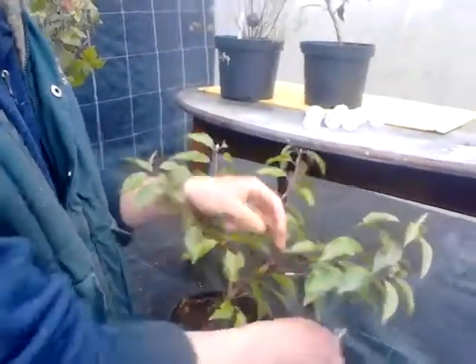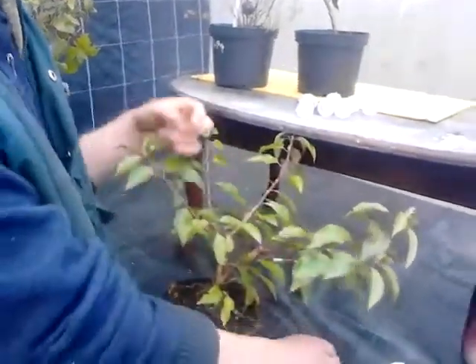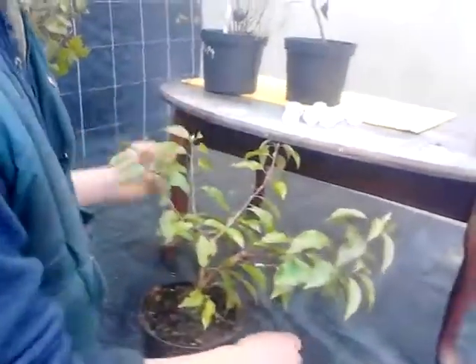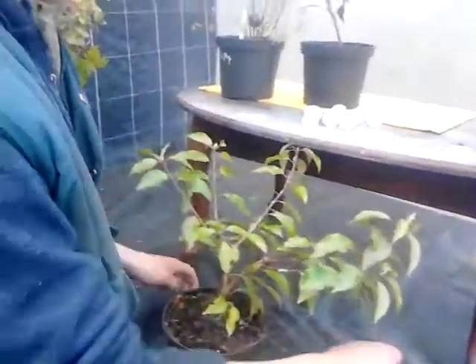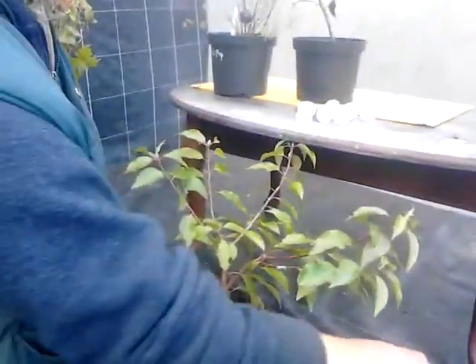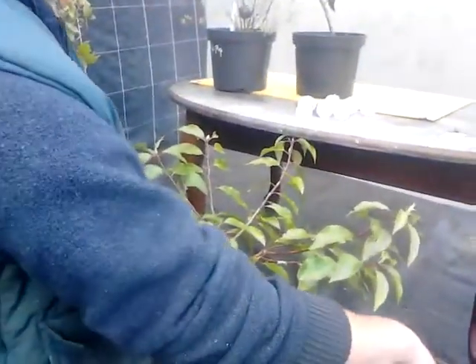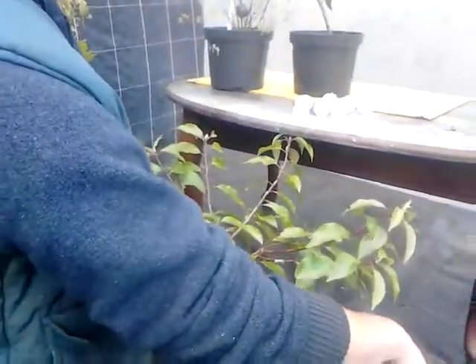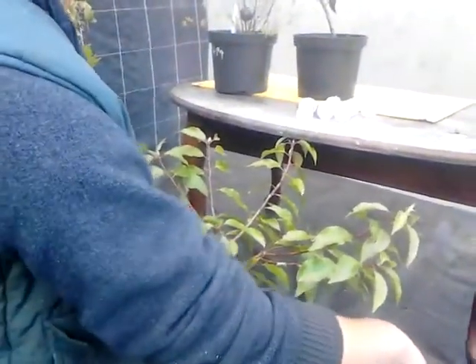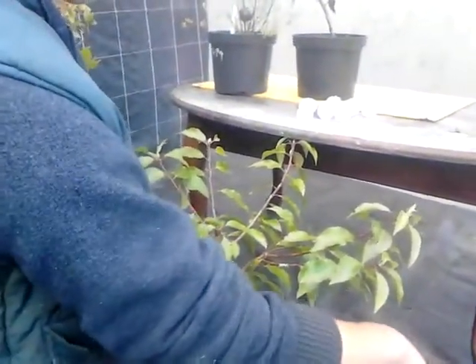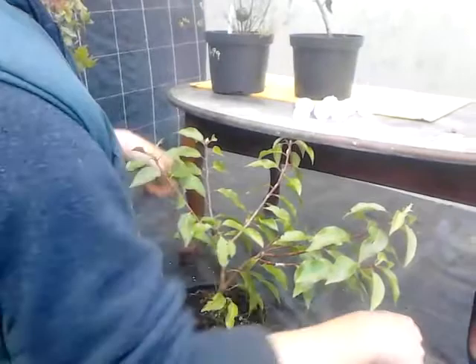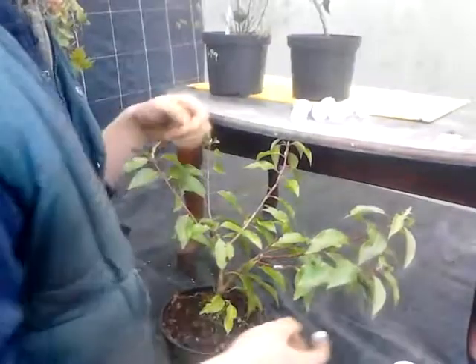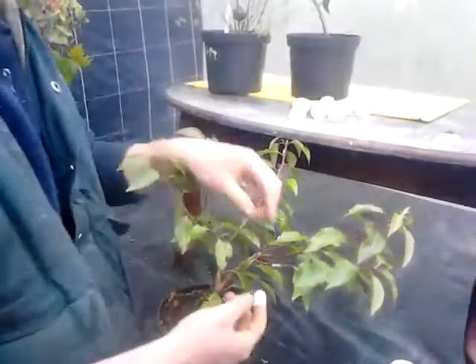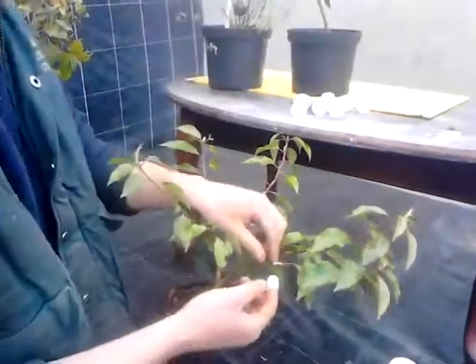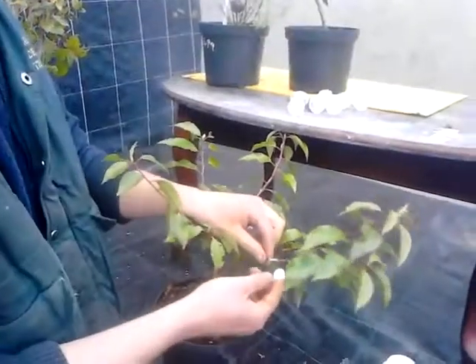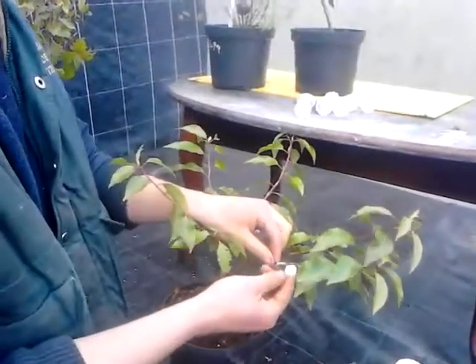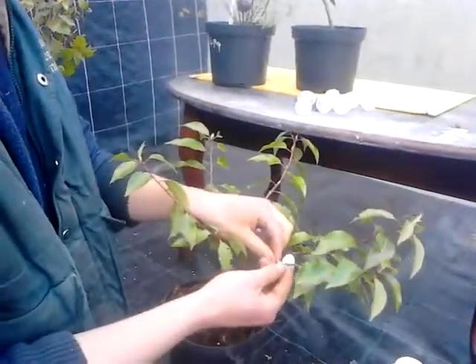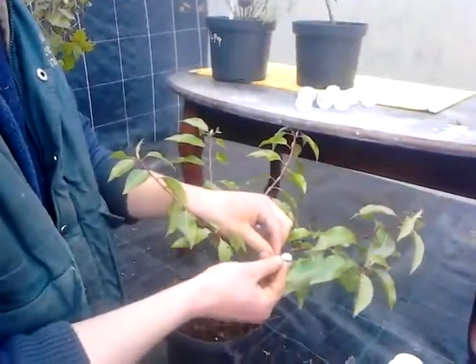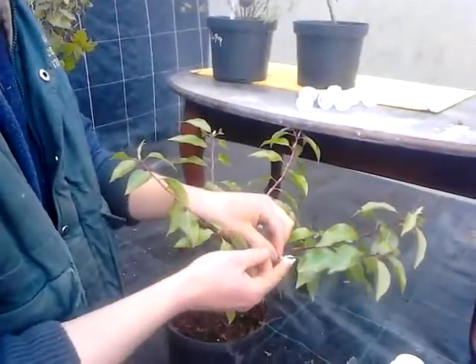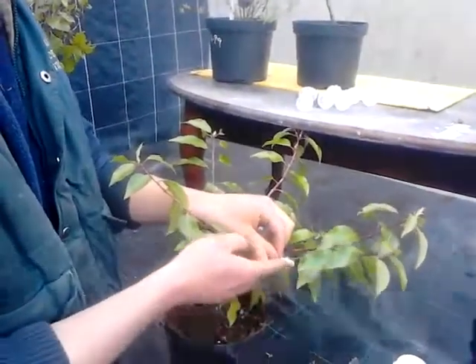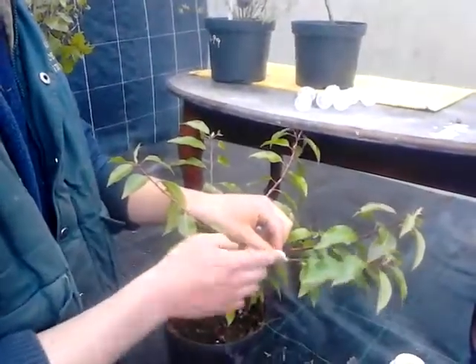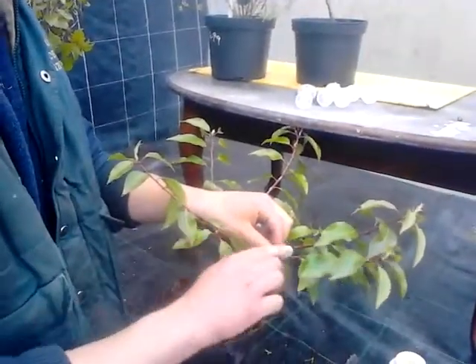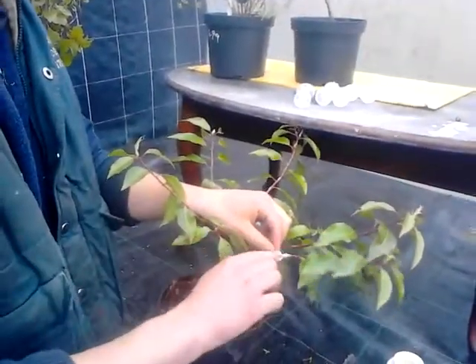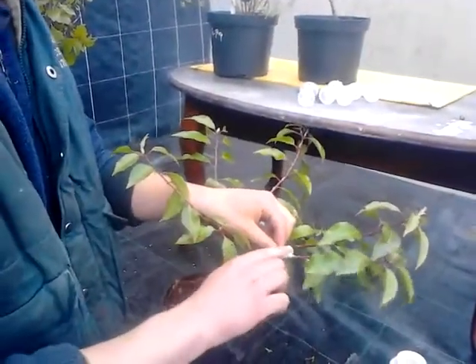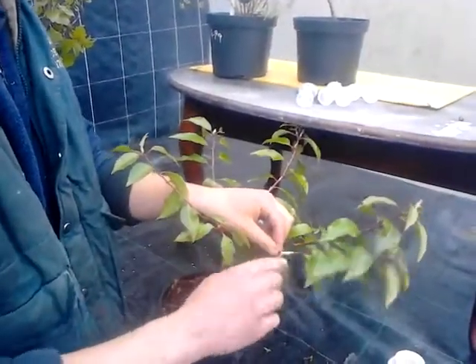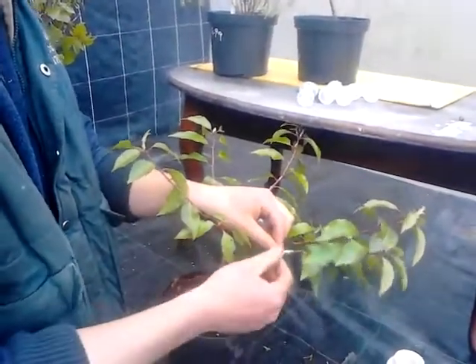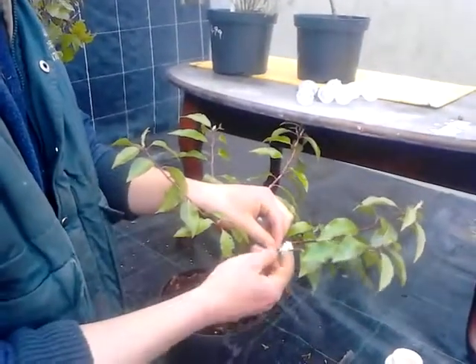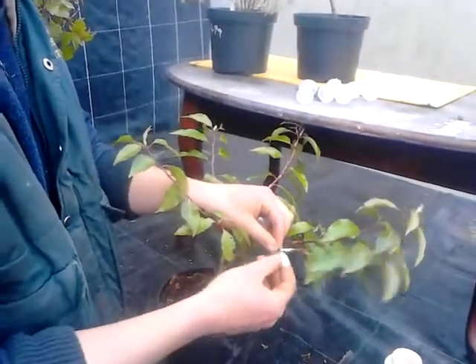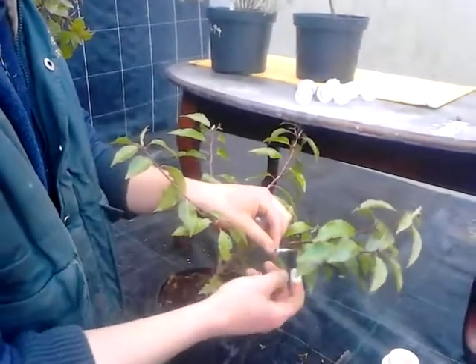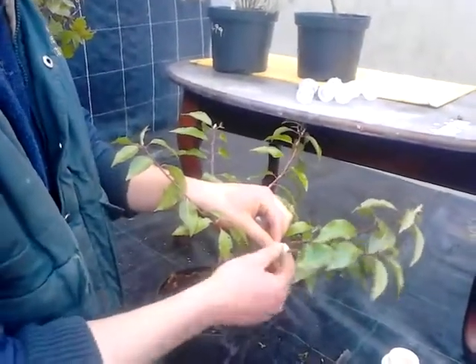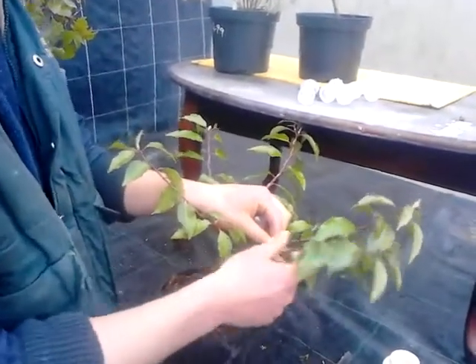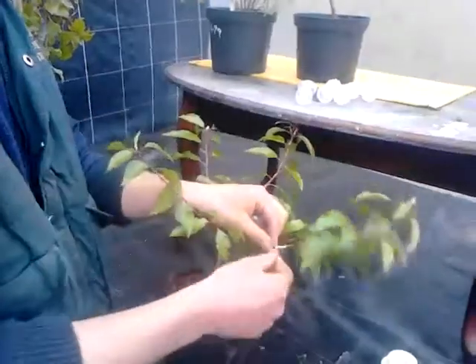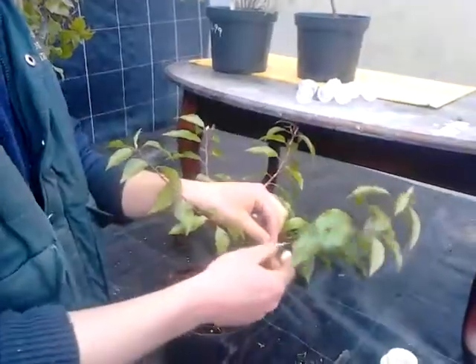Then we get some of our hormone rooting powder and we put it around close to the top ring where the roots are going to come out.